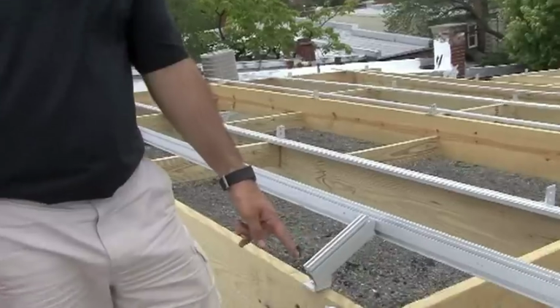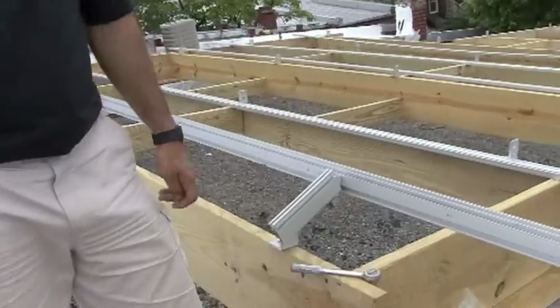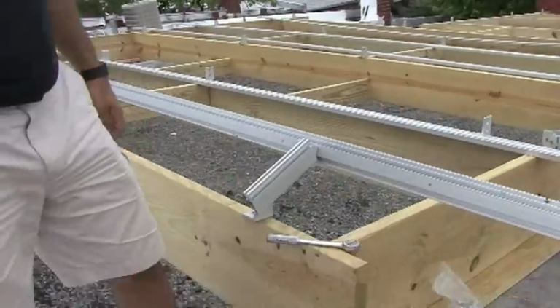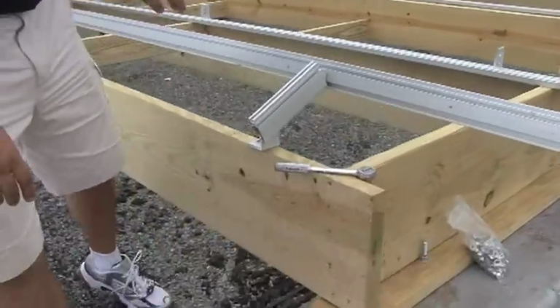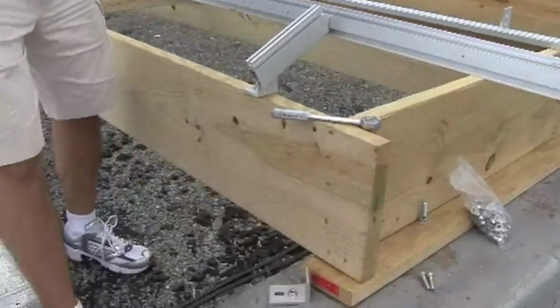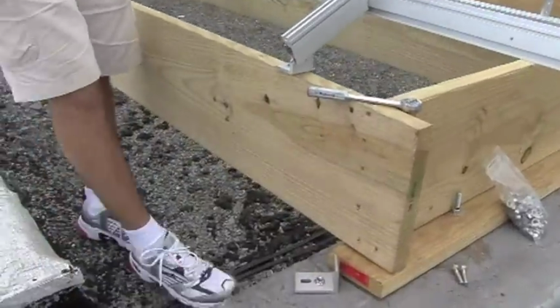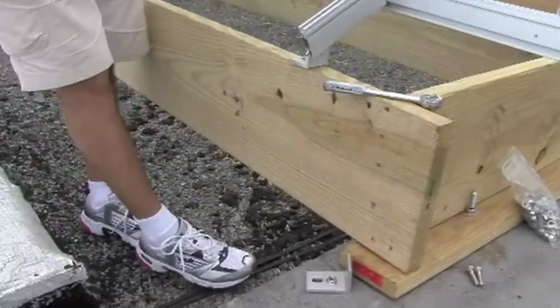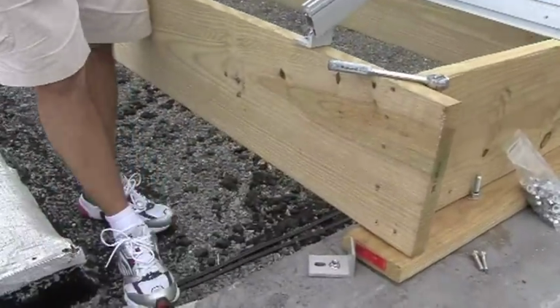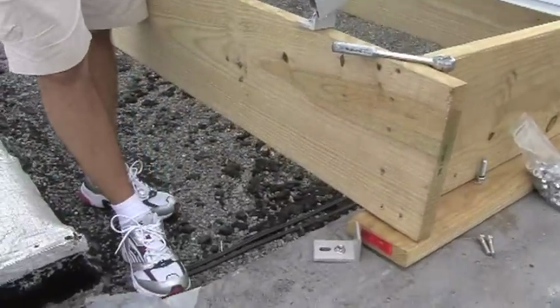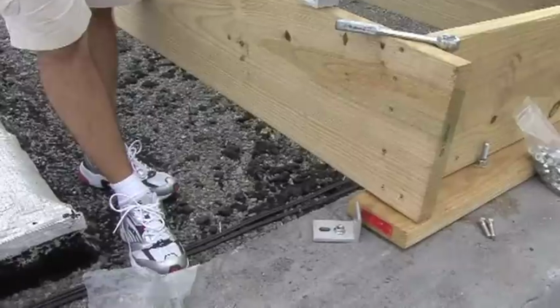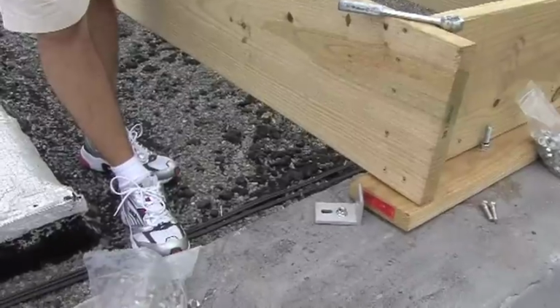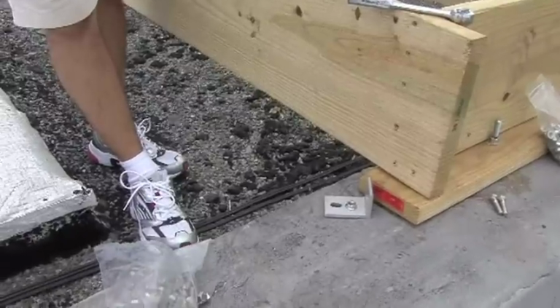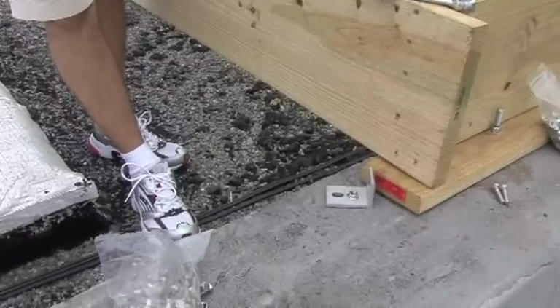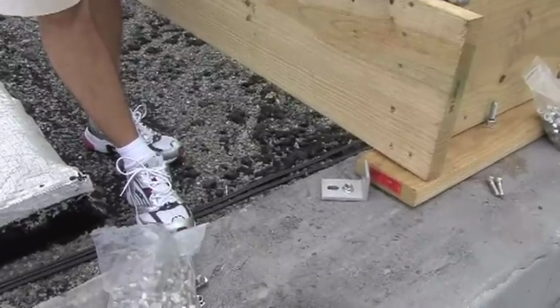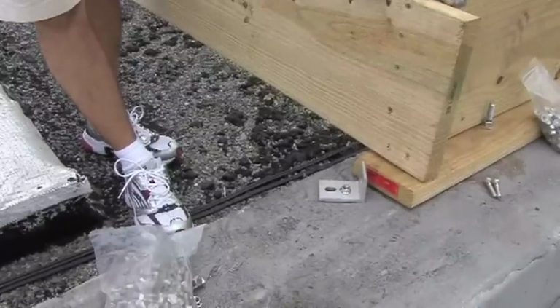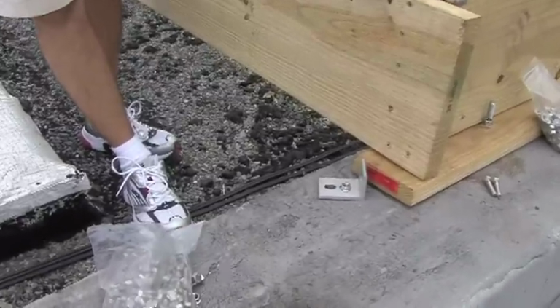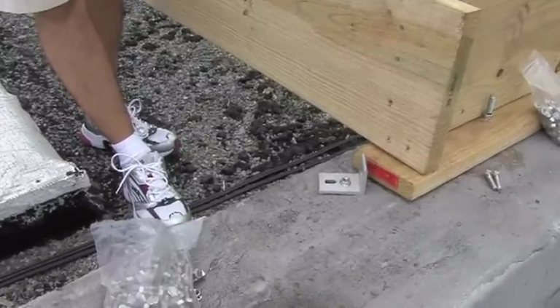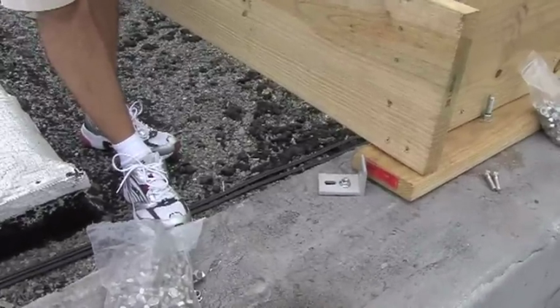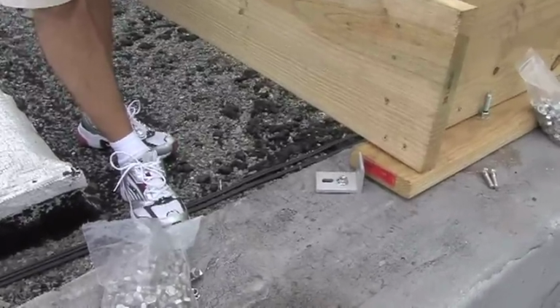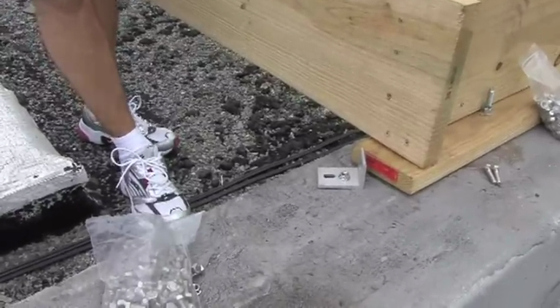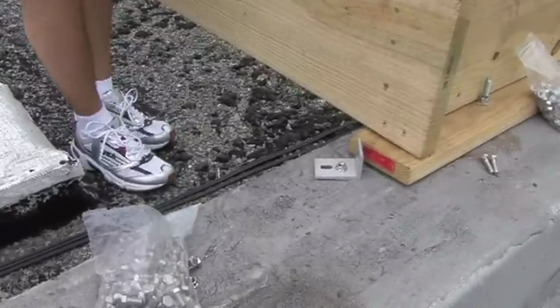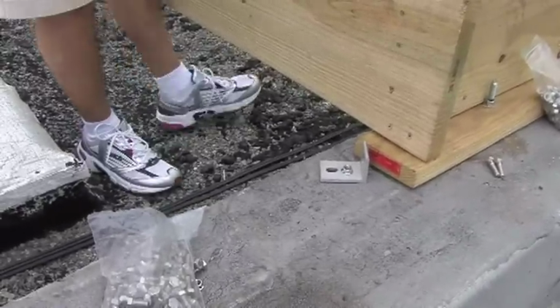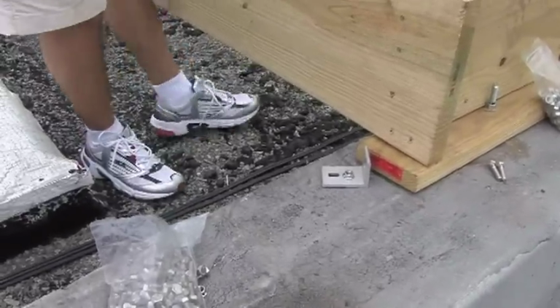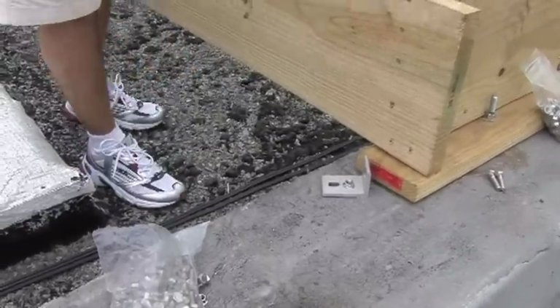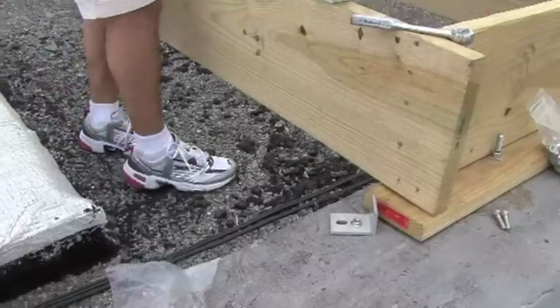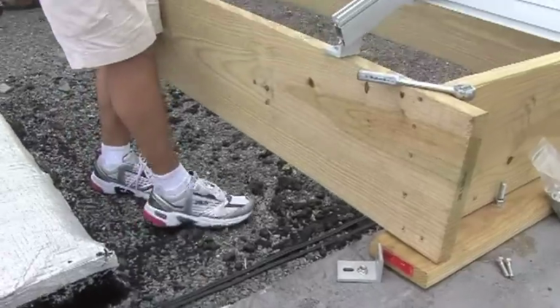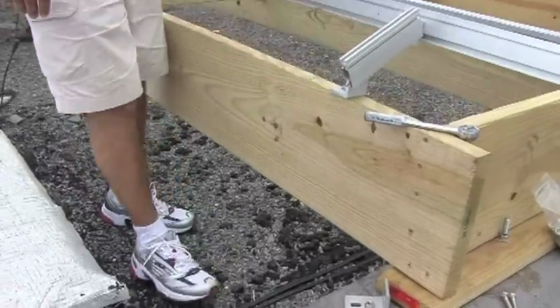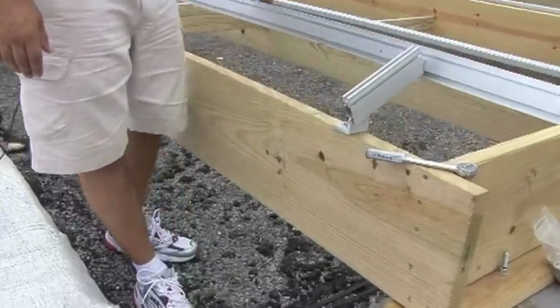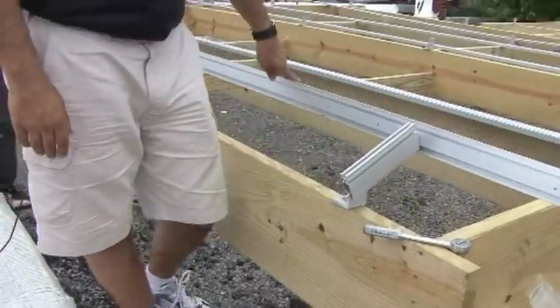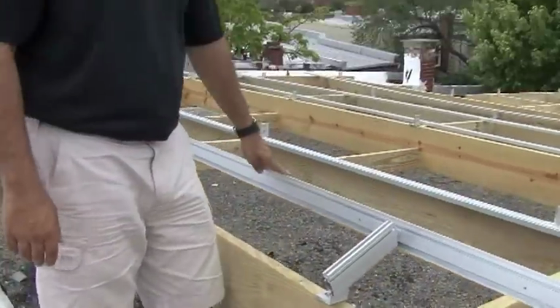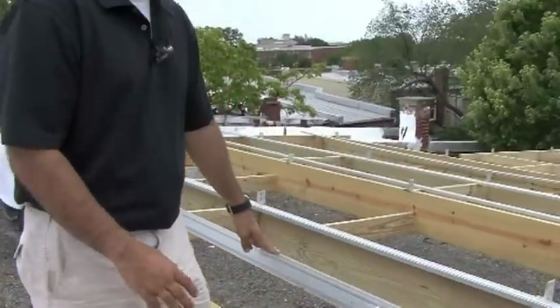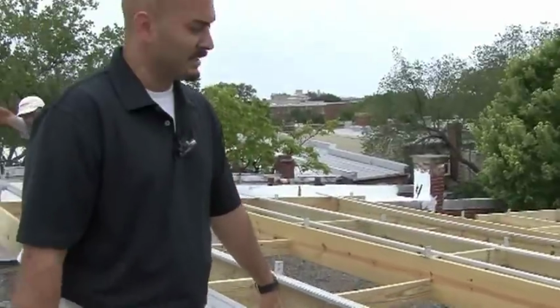So this structure sits above the roof? Yes. And what this does is allow the owner, at a later point, if they want to replace the roof or put another layer of coating on, it allows the roofer to actually come in and work on it. That's the nice feature about this type of installation.